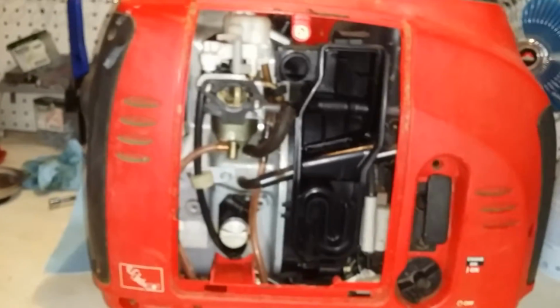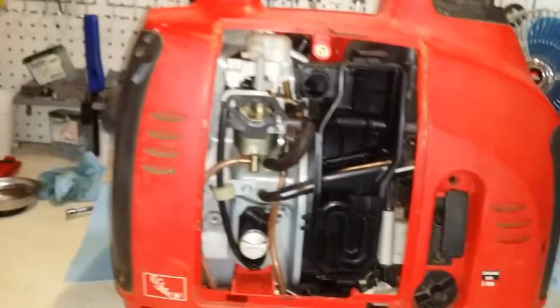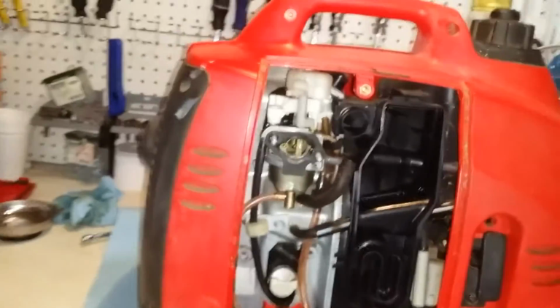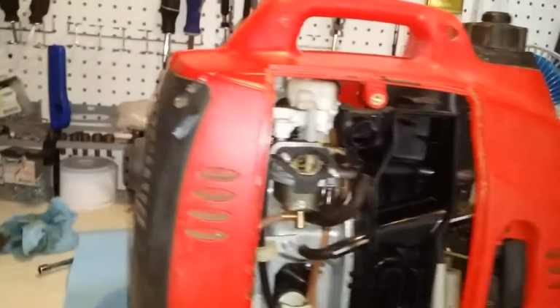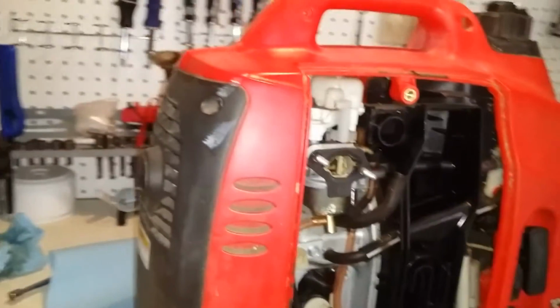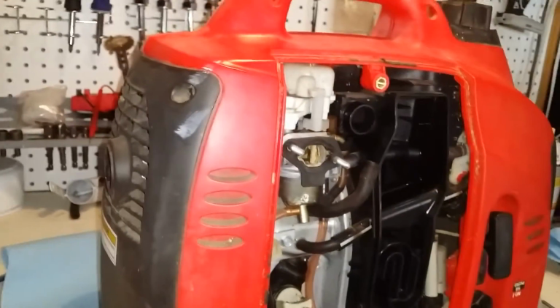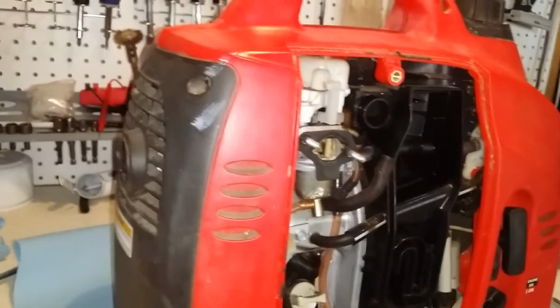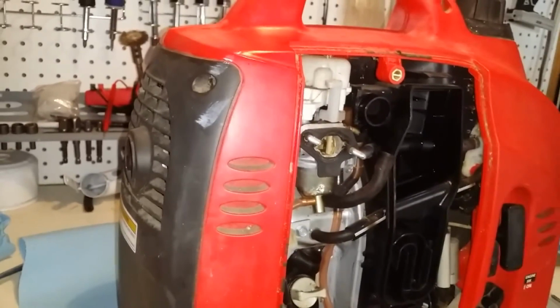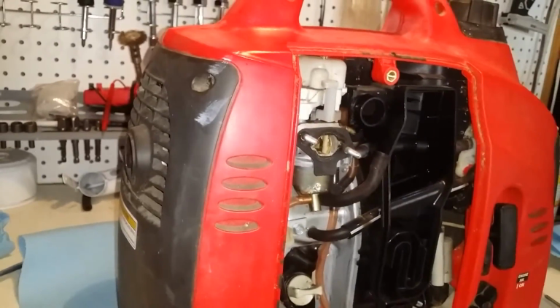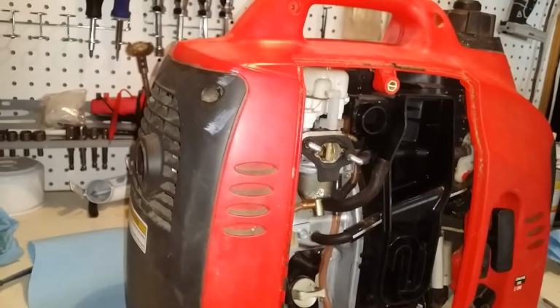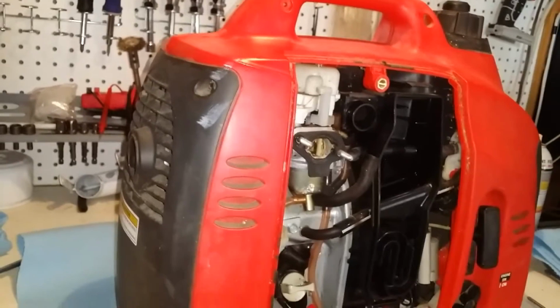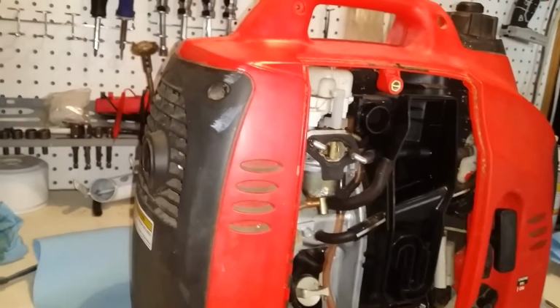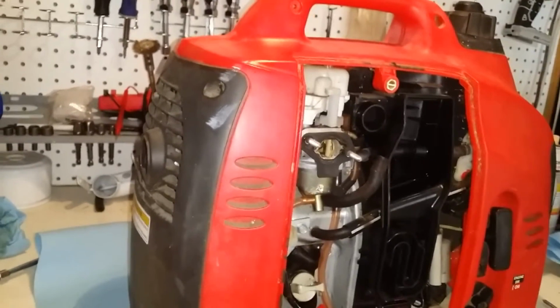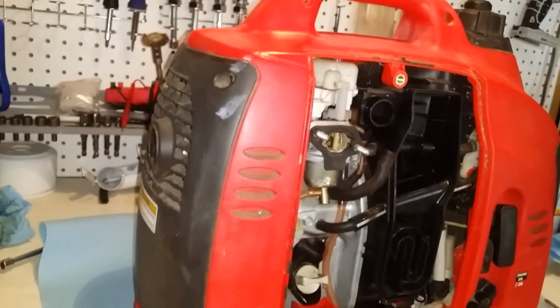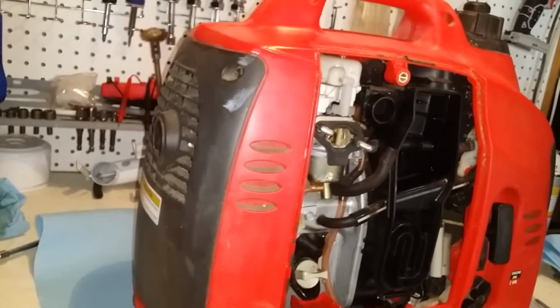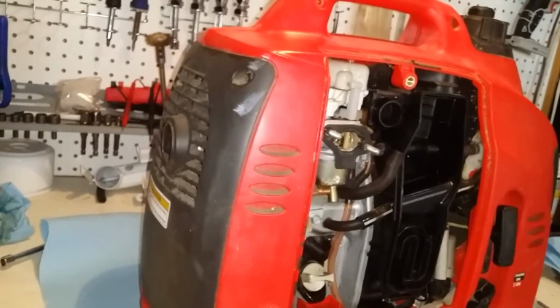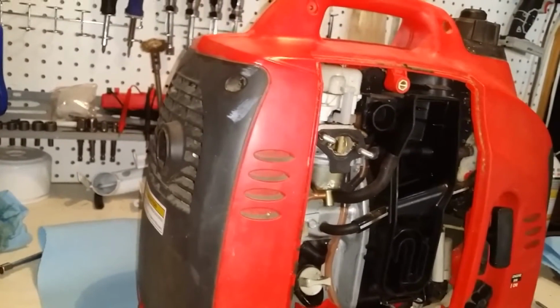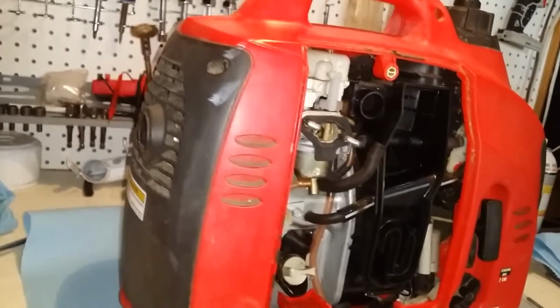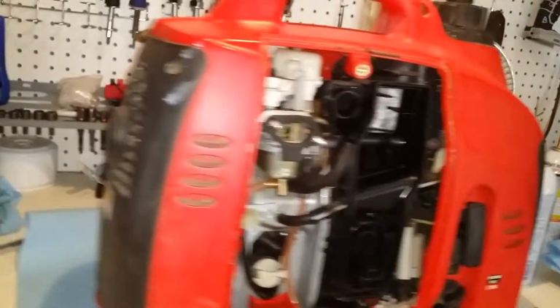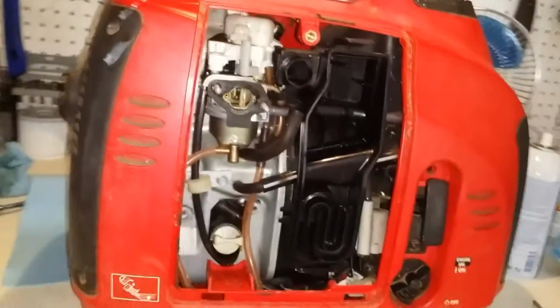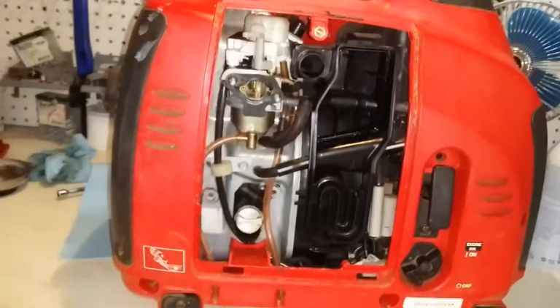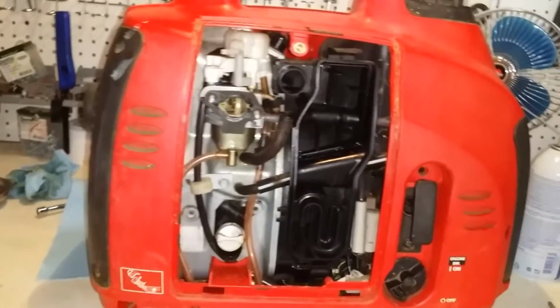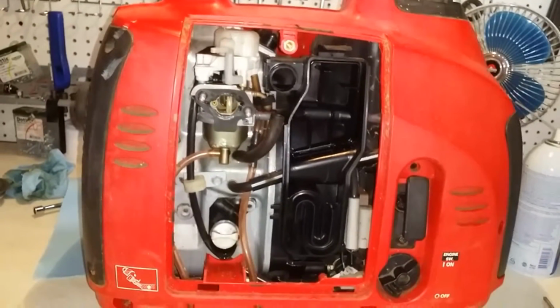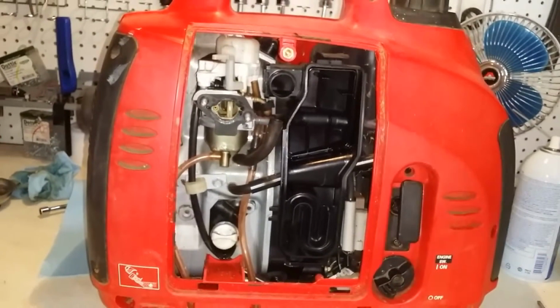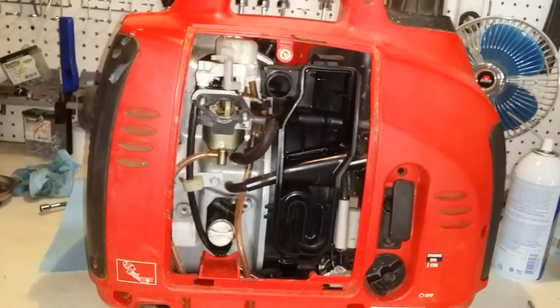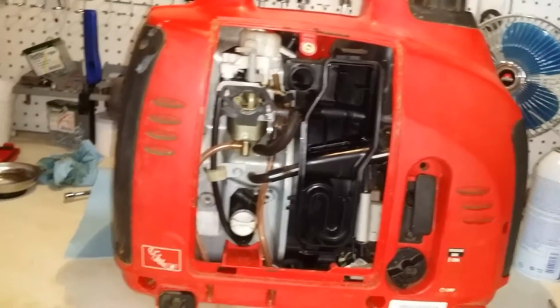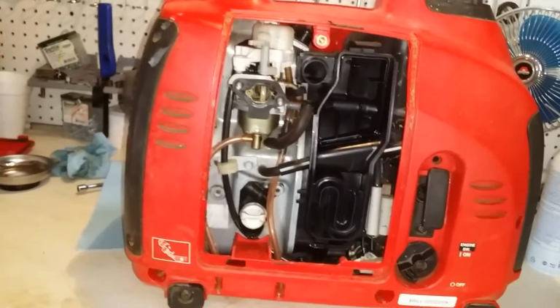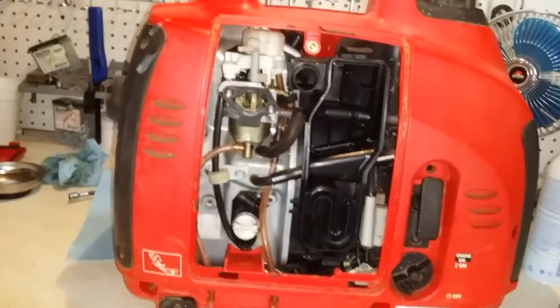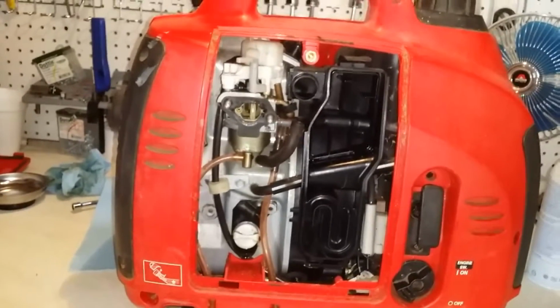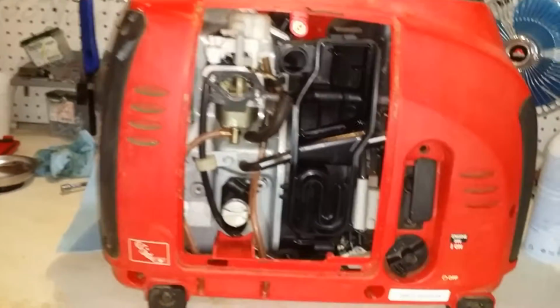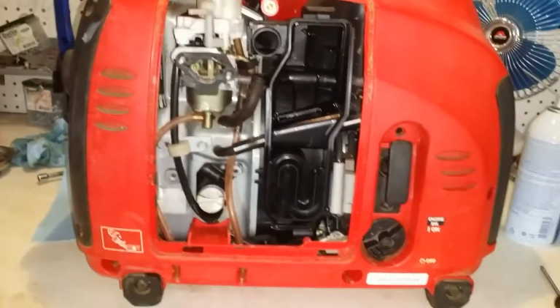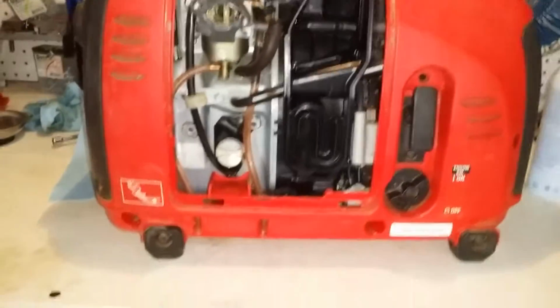So anyway, this turned out to be relatively easy. It's surging just a little bit. I think if I just let it run for a while, it'll continue to limber up a little bit. Plus, I have the air cleaner off of it.